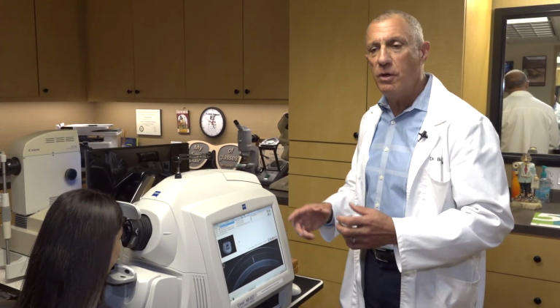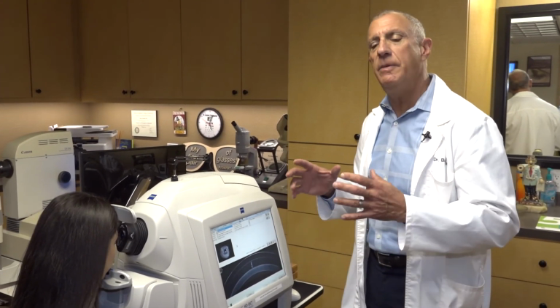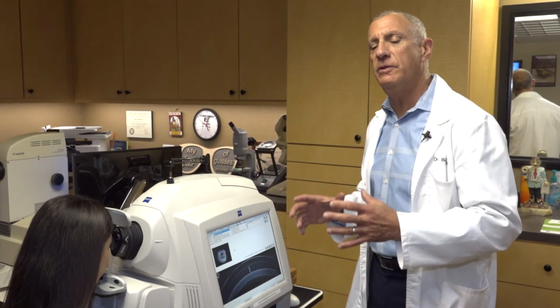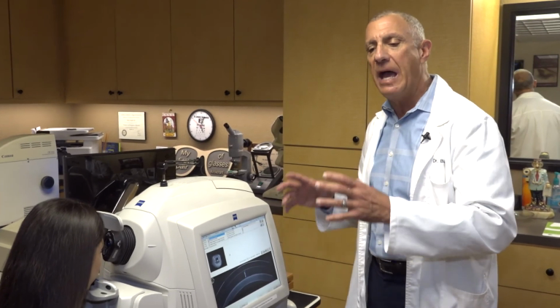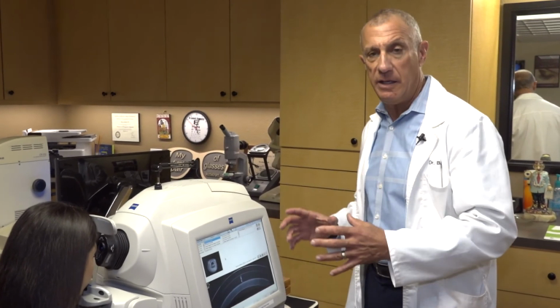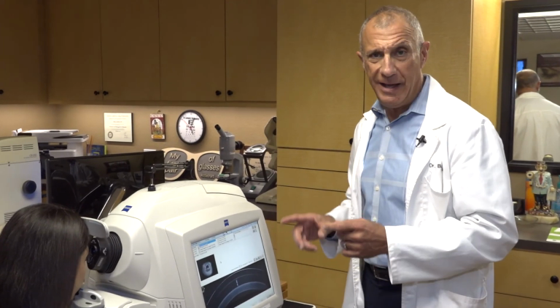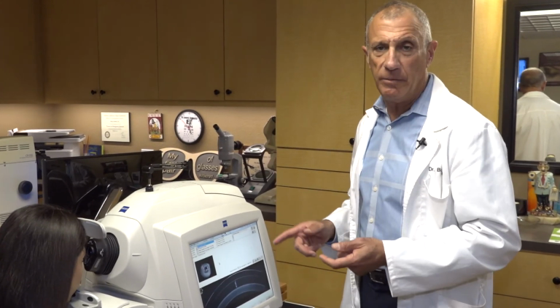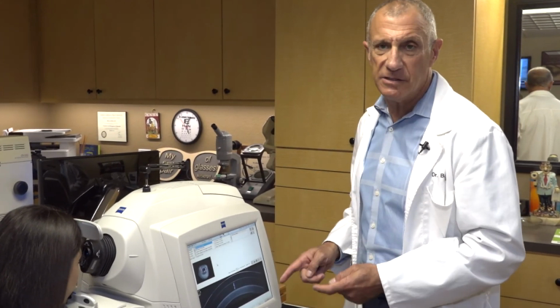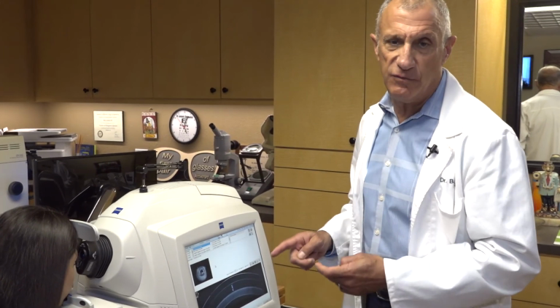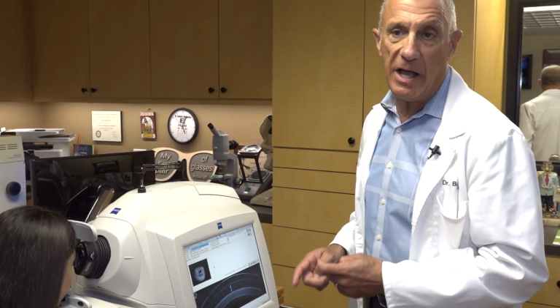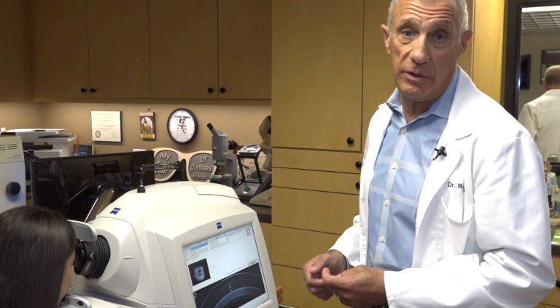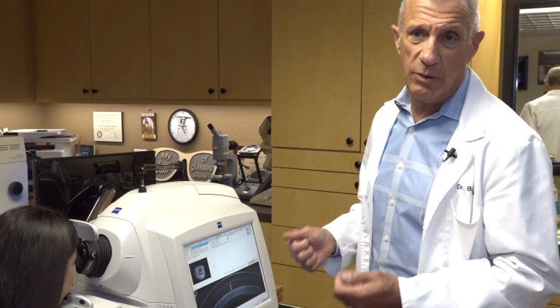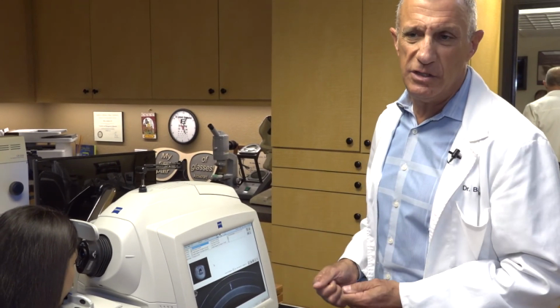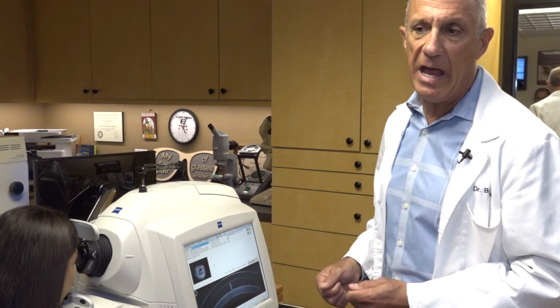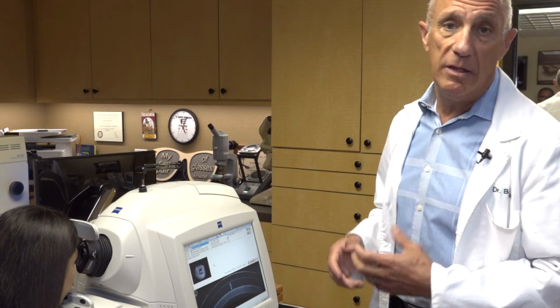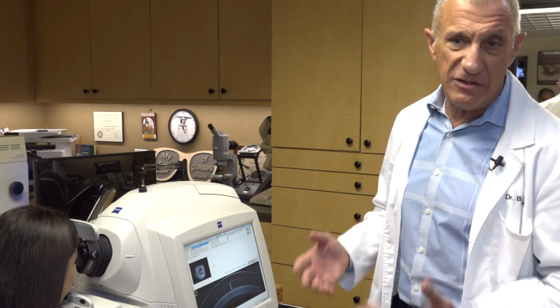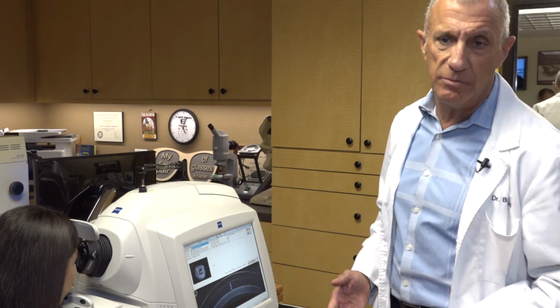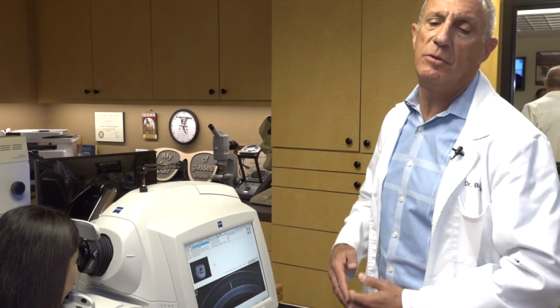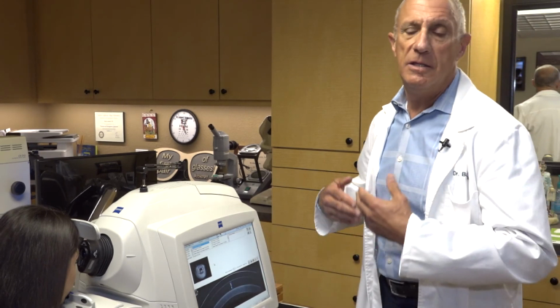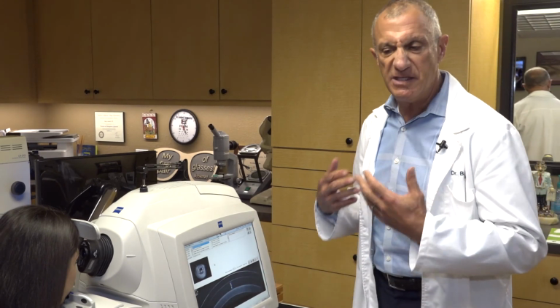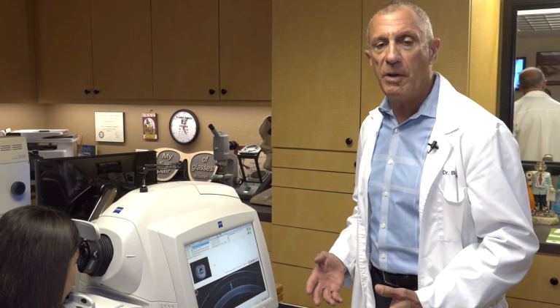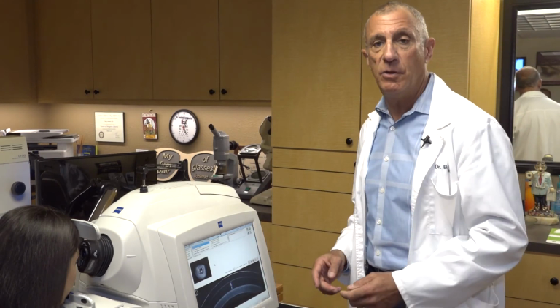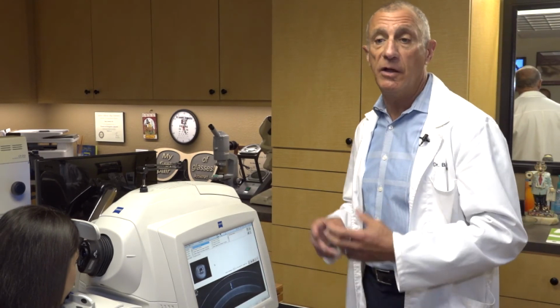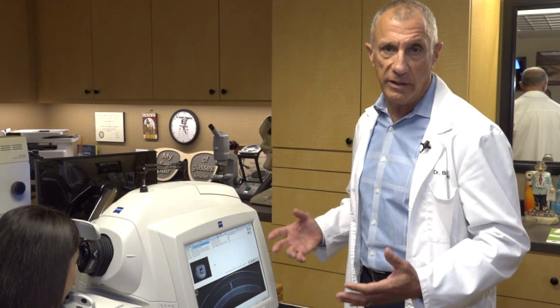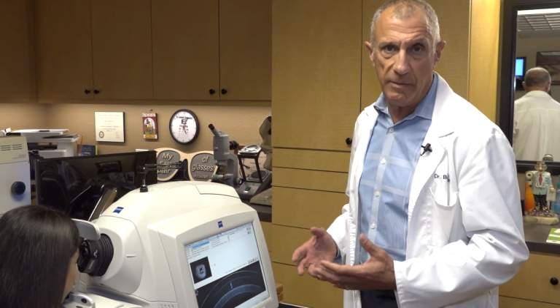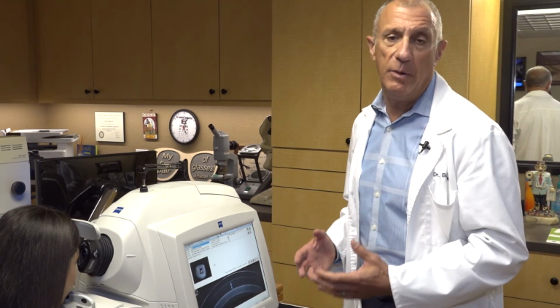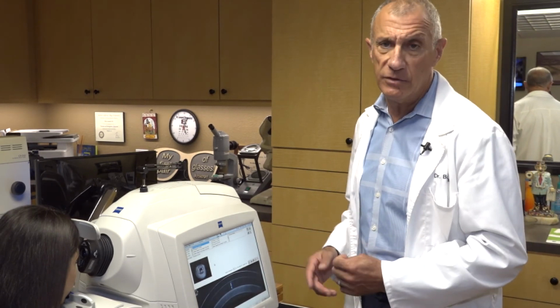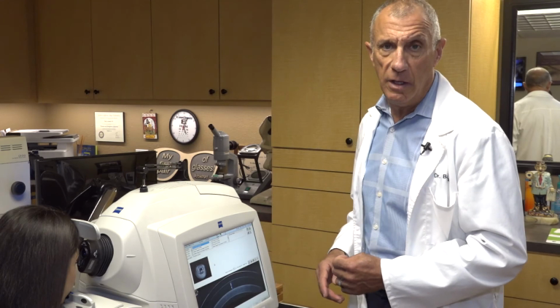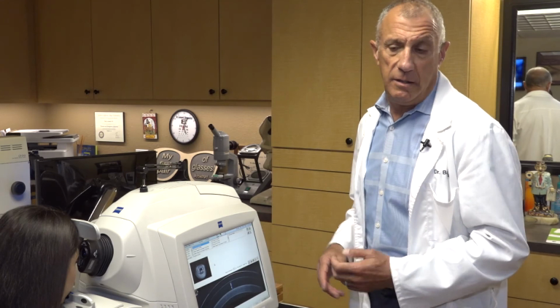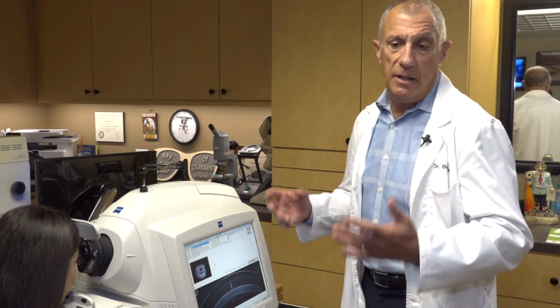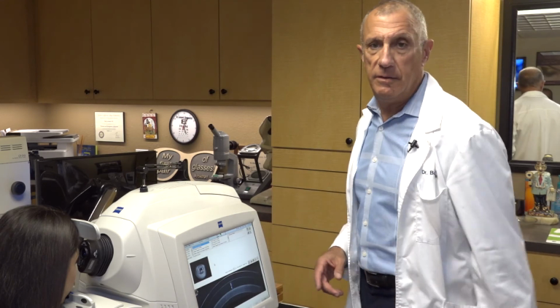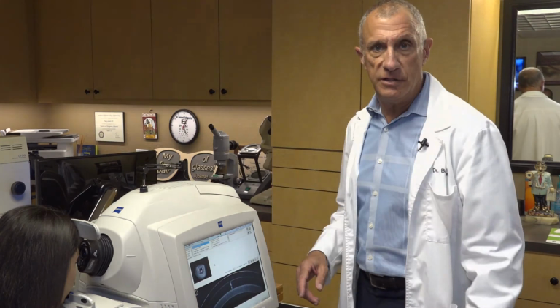We're really able to dial in and get the best lens fit possible so we can achieve the best vision possible, the best health possible, and the longest wearing time that we could ever do in history.